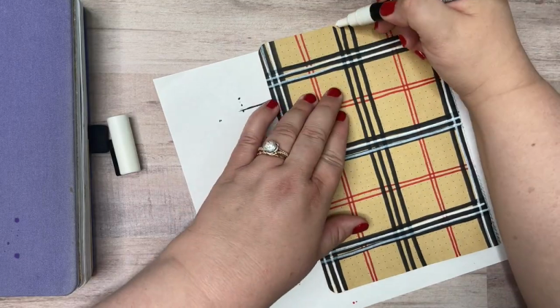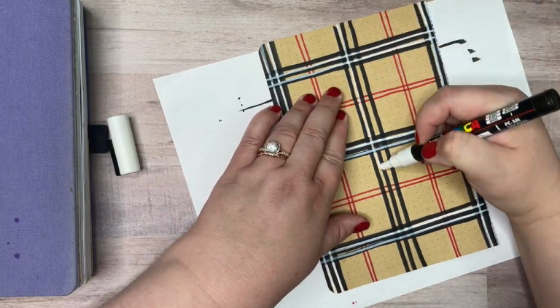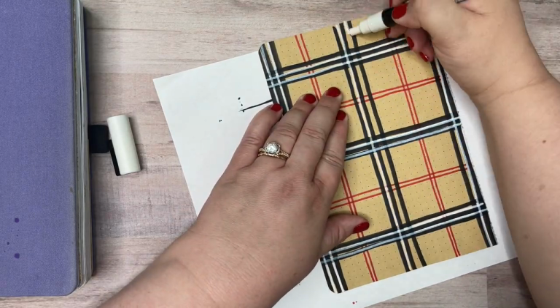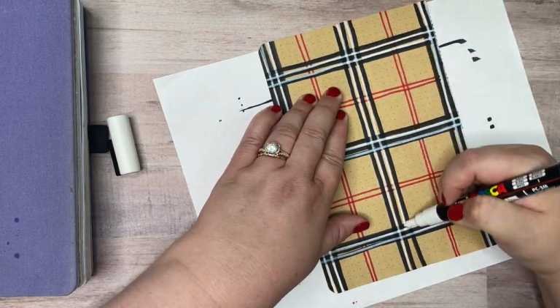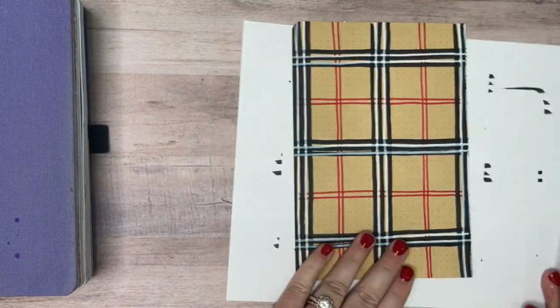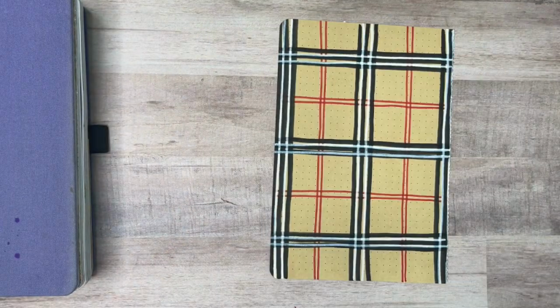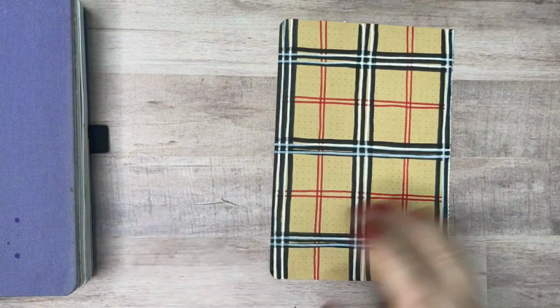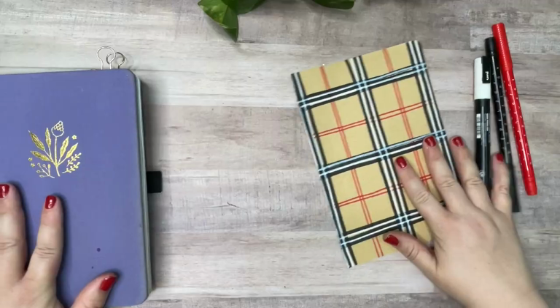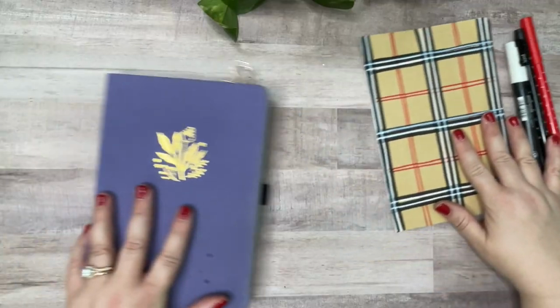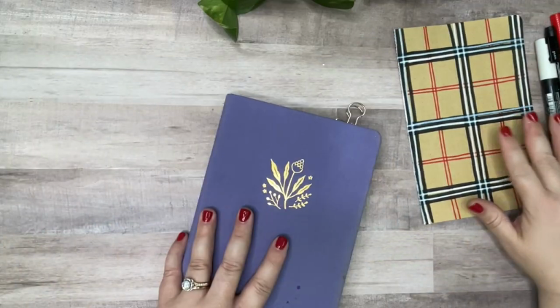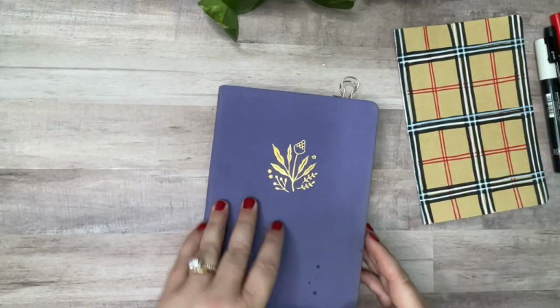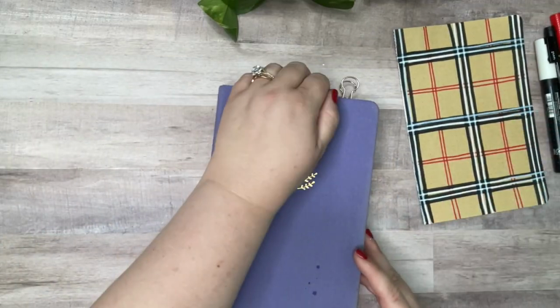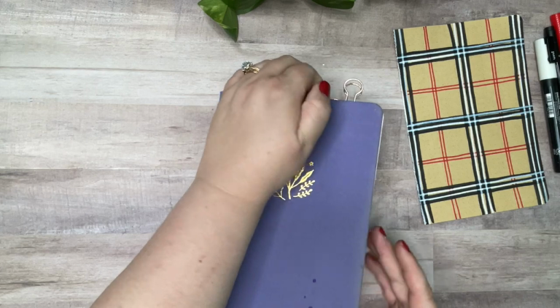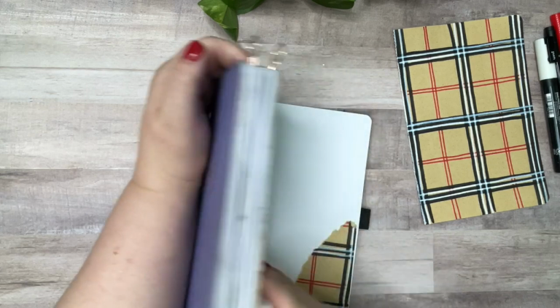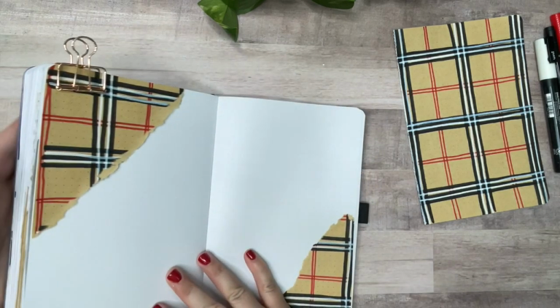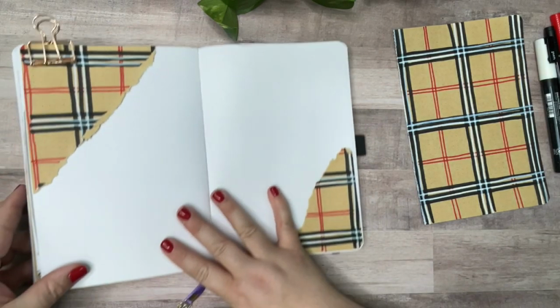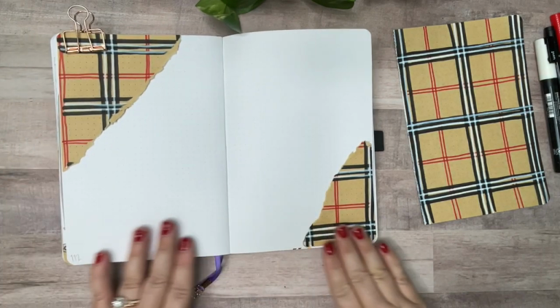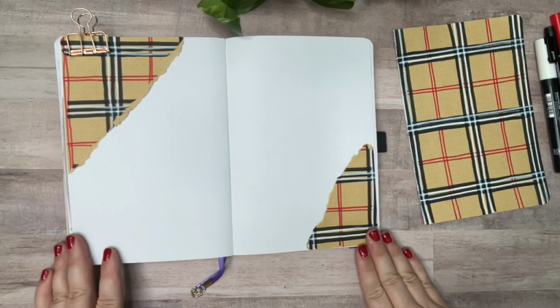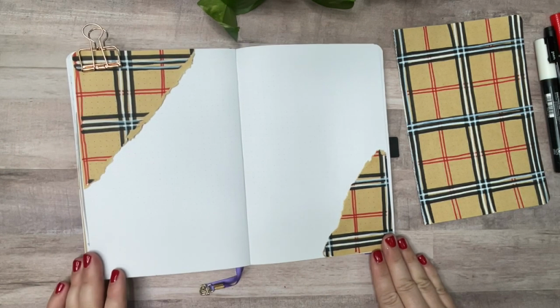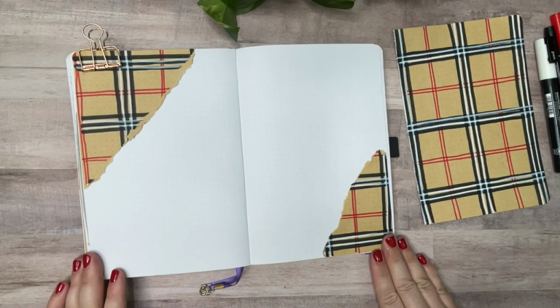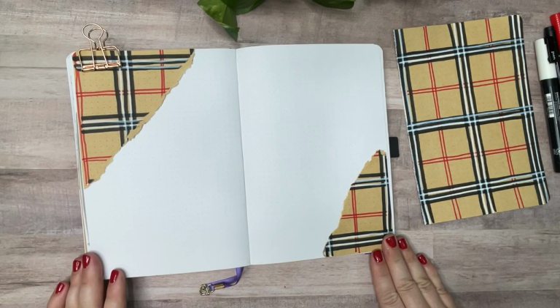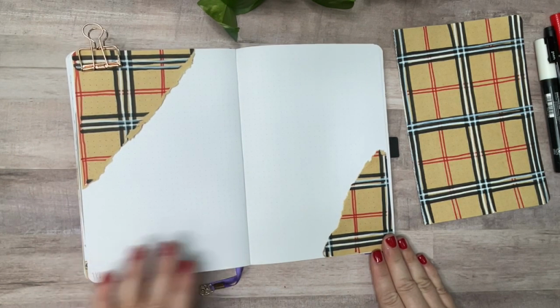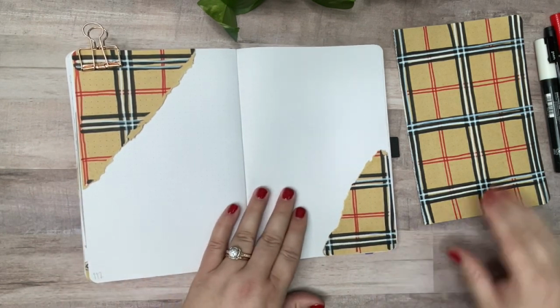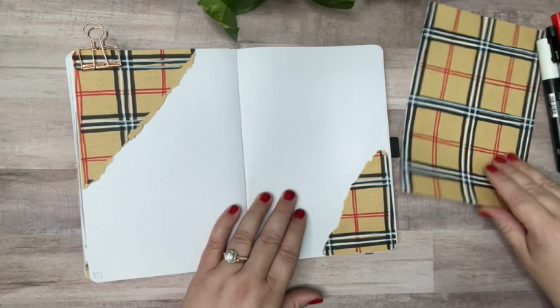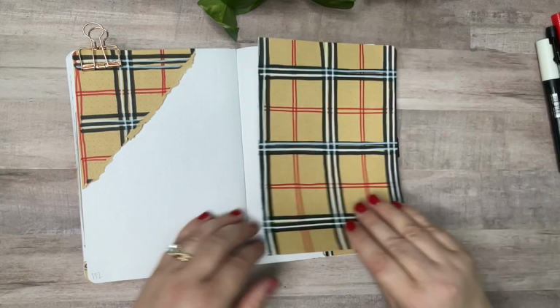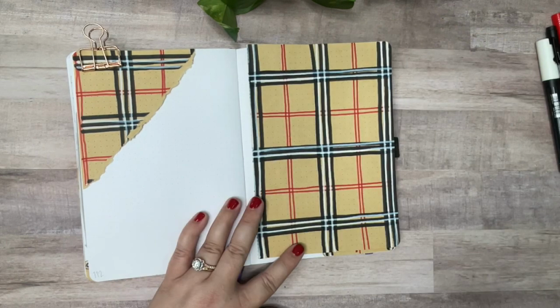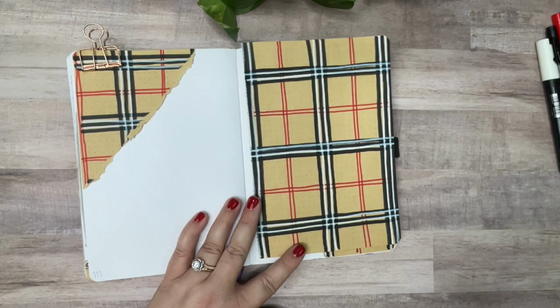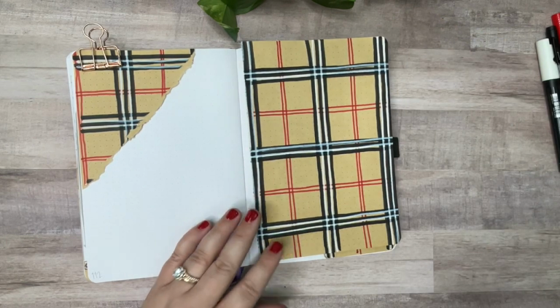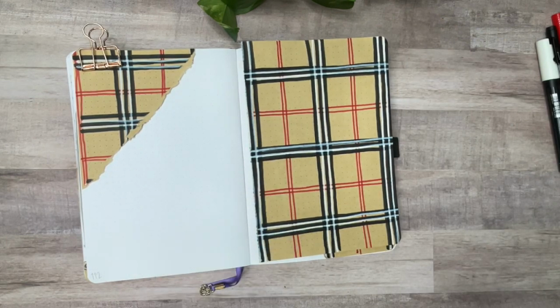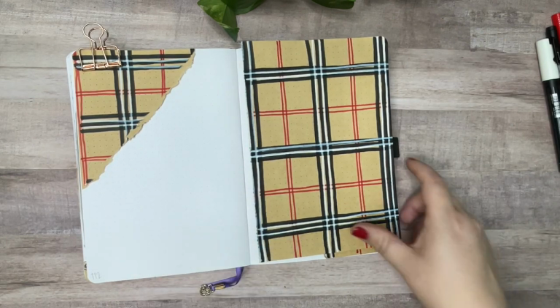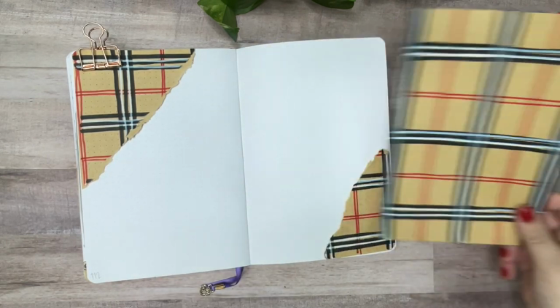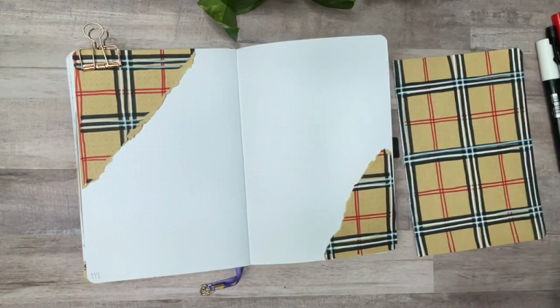You'll notice I'm doing all of this on a brown craft paper page, which I want to transfer into a journal. One way to do that is to tear it and paste it in as you like, or you can put the whole page in like that.